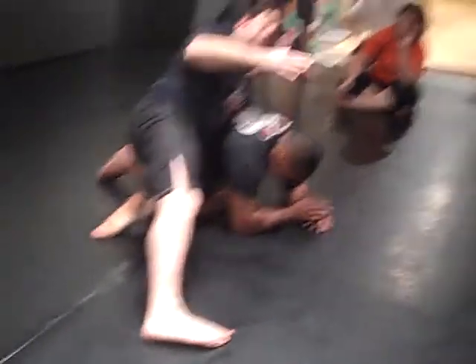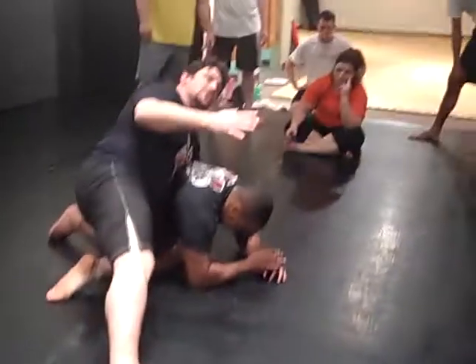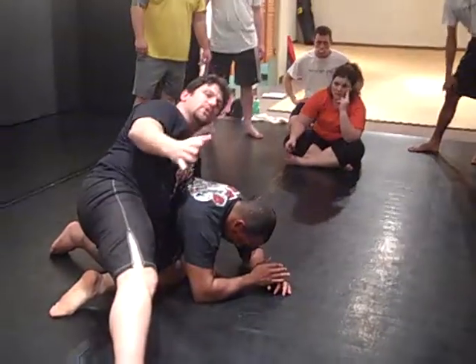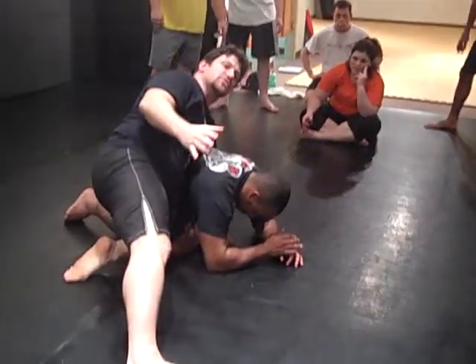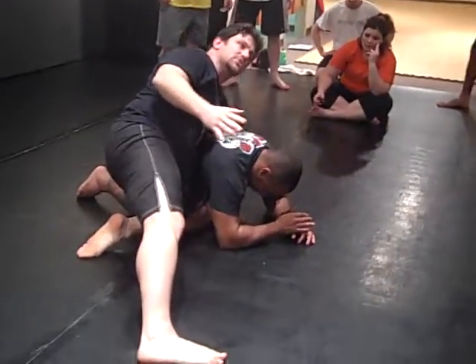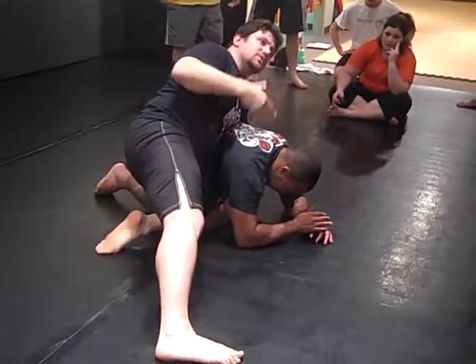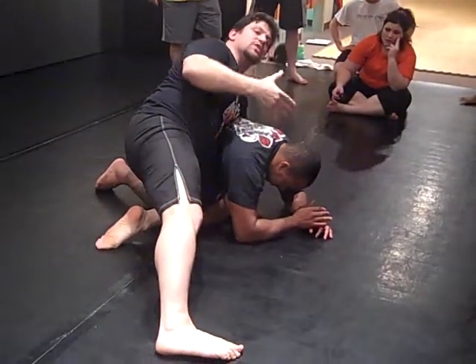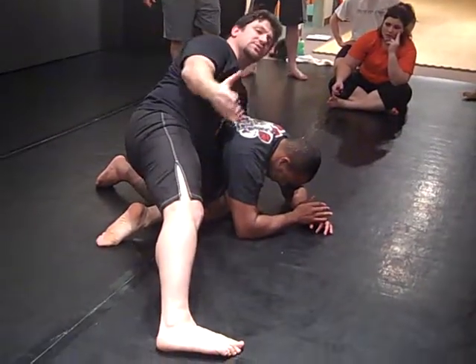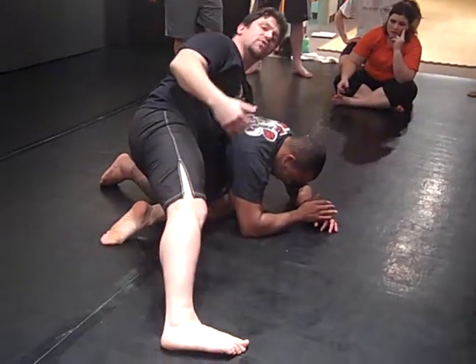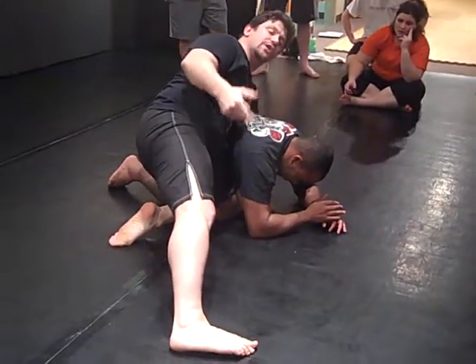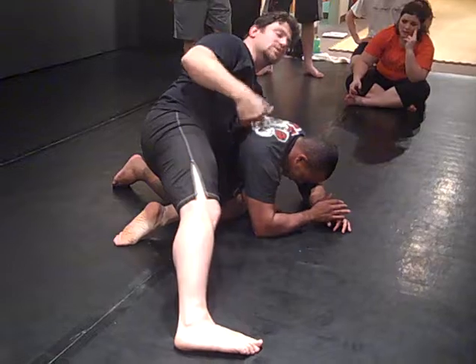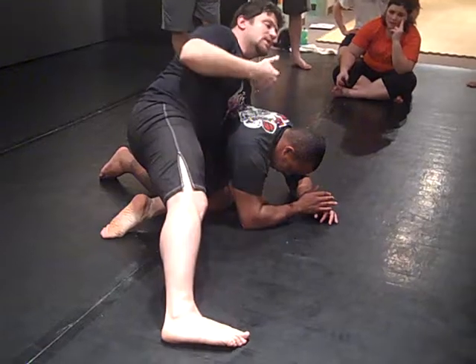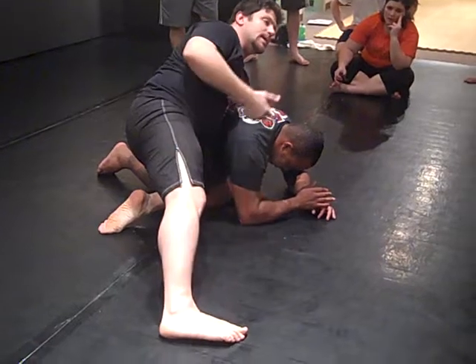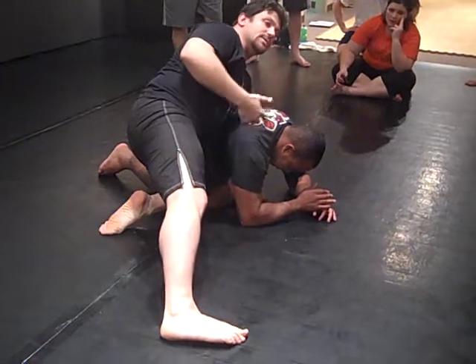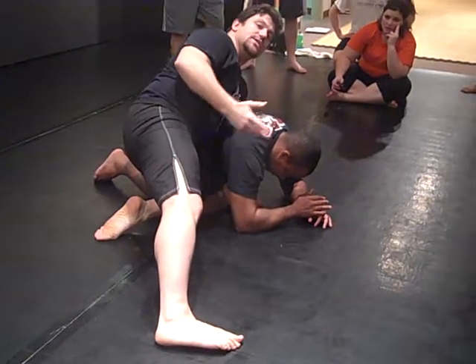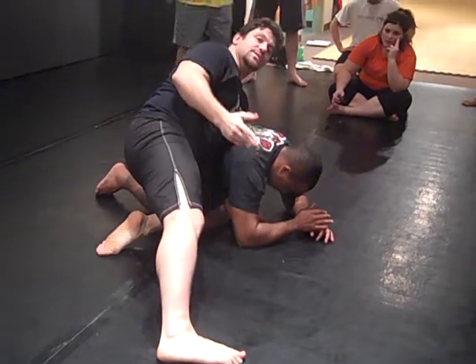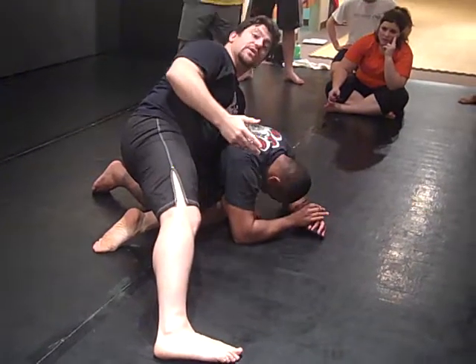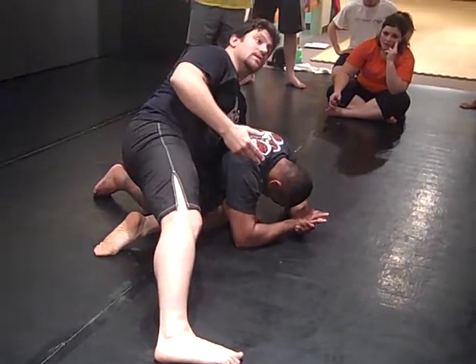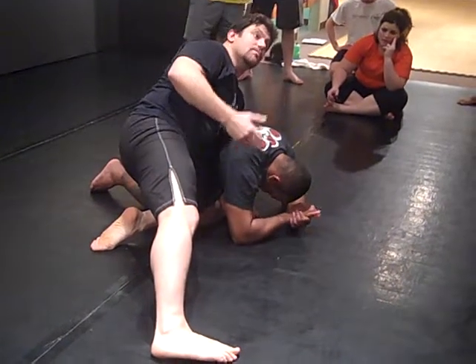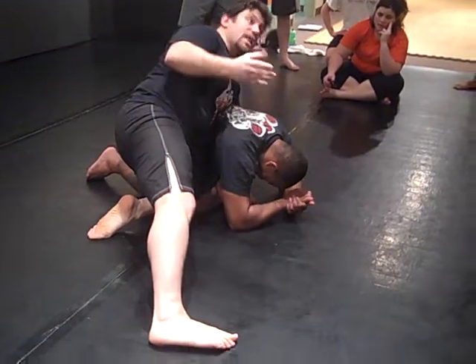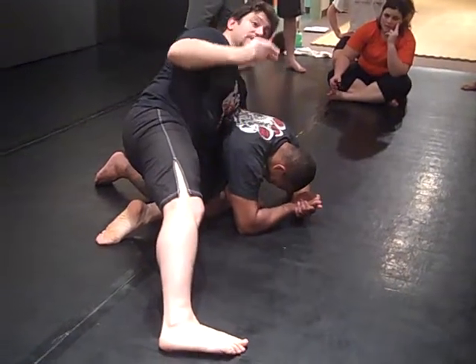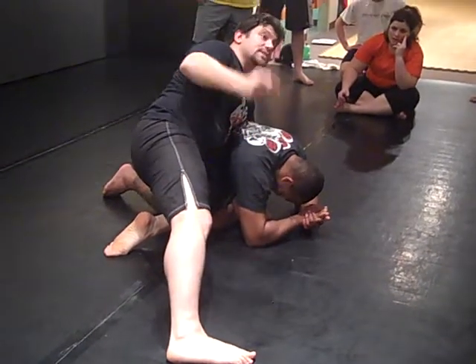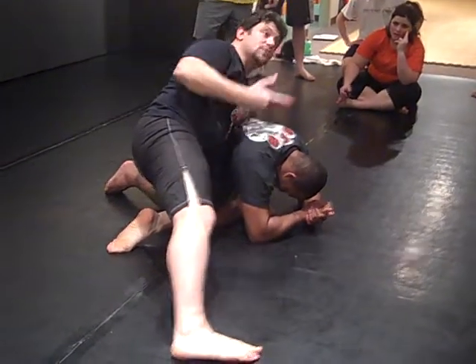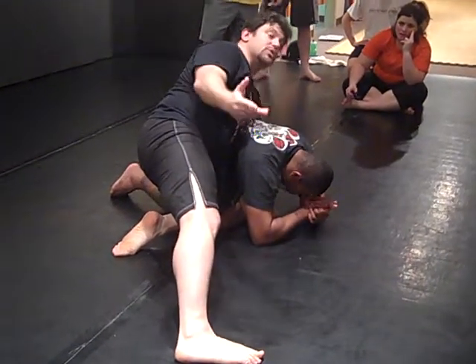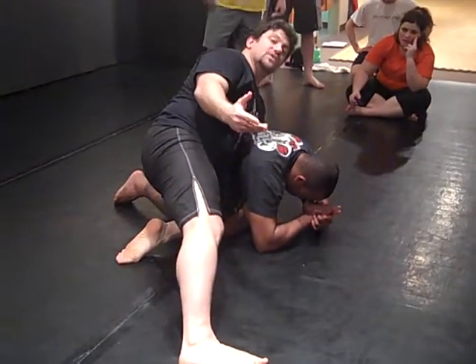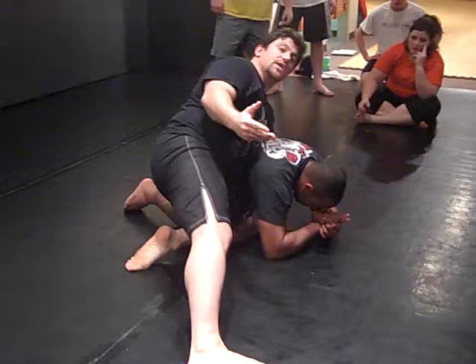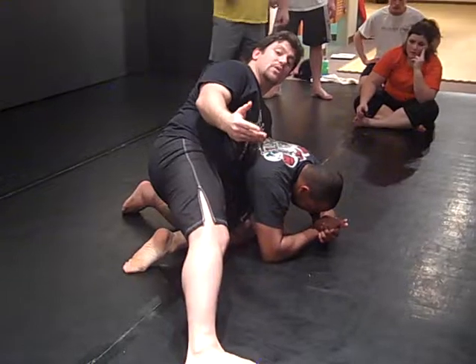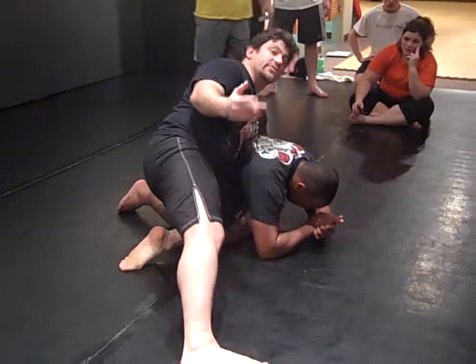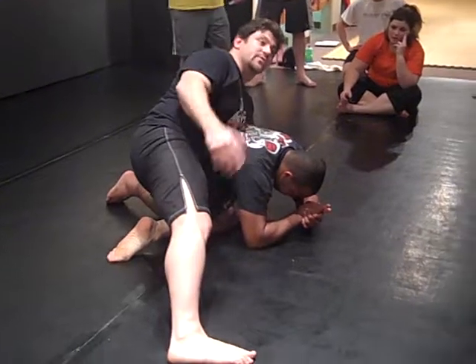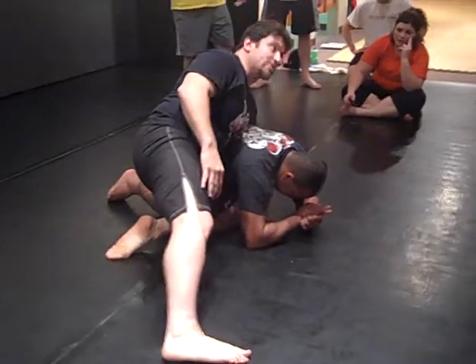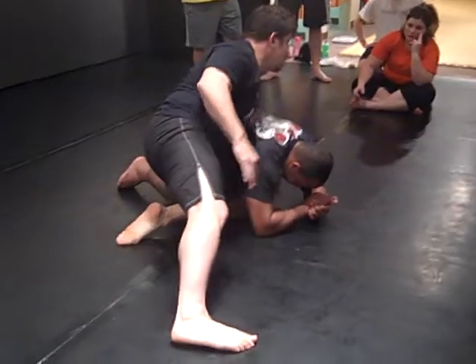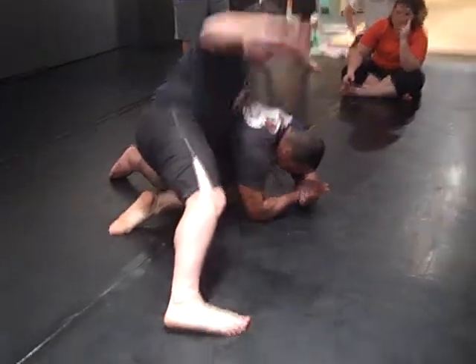Sometimes wrestlers don't want to go for submissions because you might lose position going for arm locks and guillotines and stuff like that. But last 30 seconds, man, you should be trying to finish the guy — get that bonus, because that's what it's about.